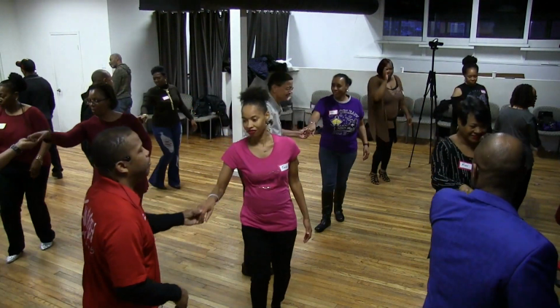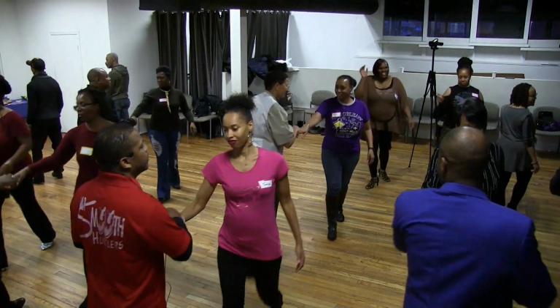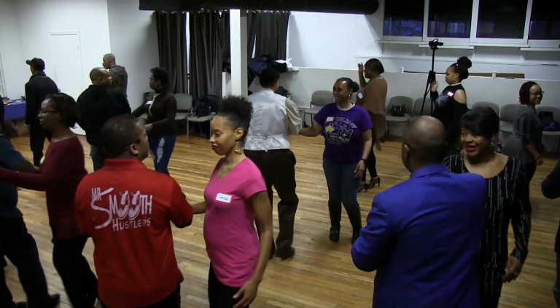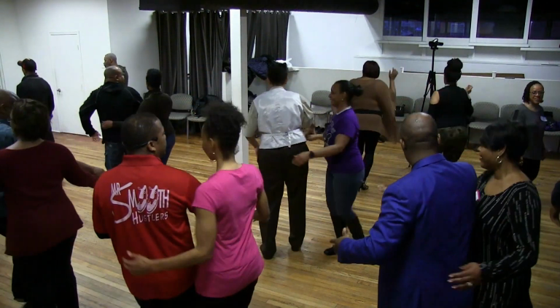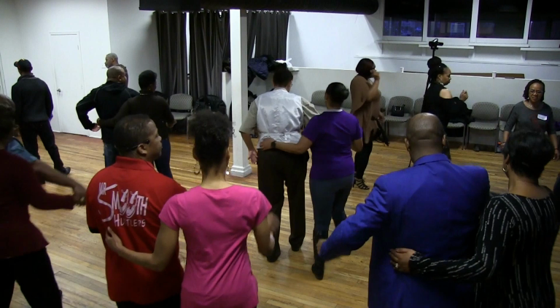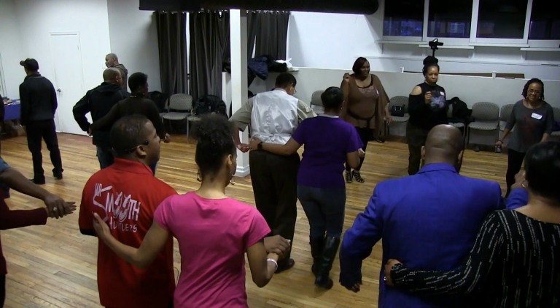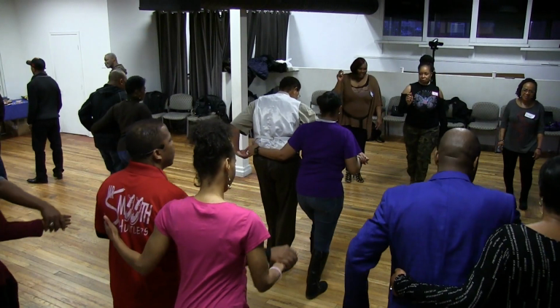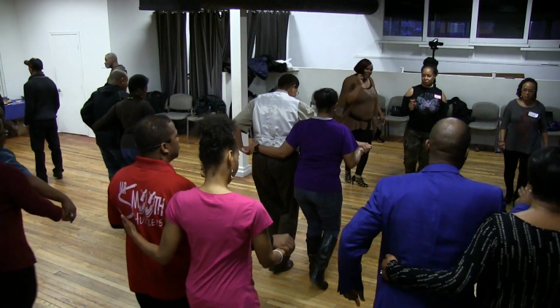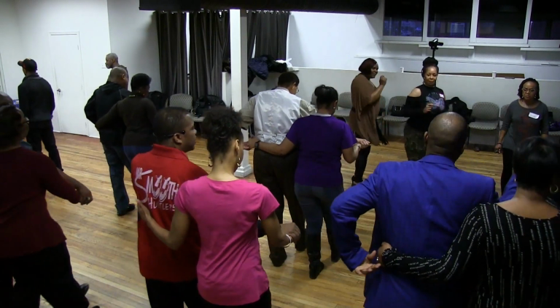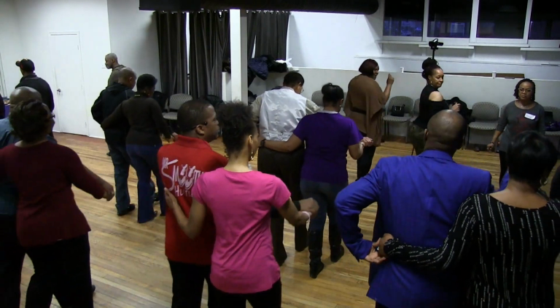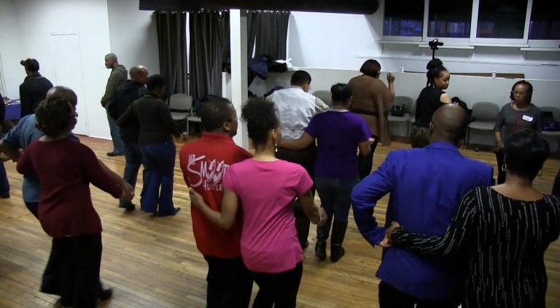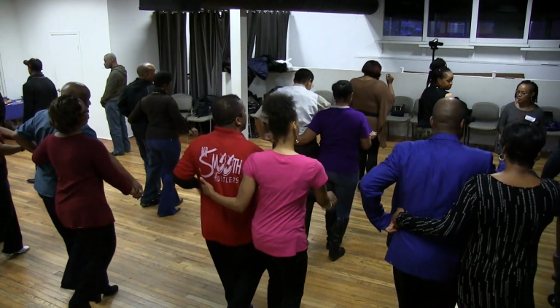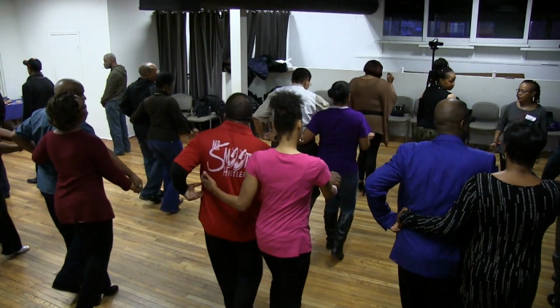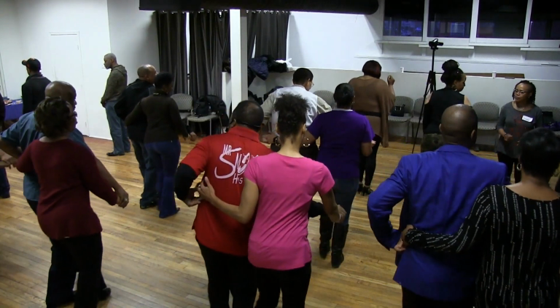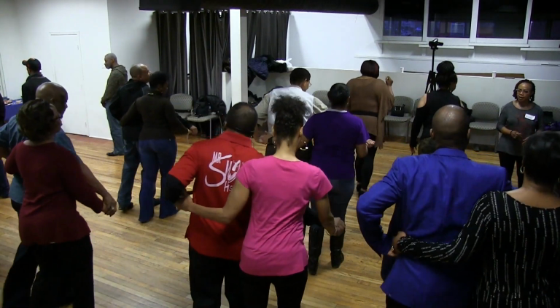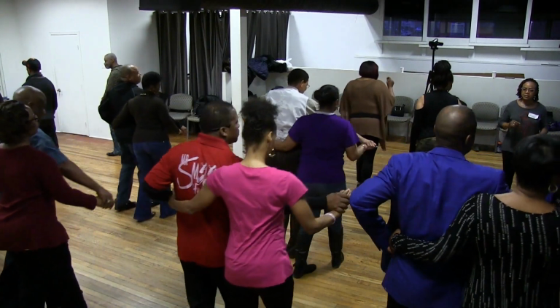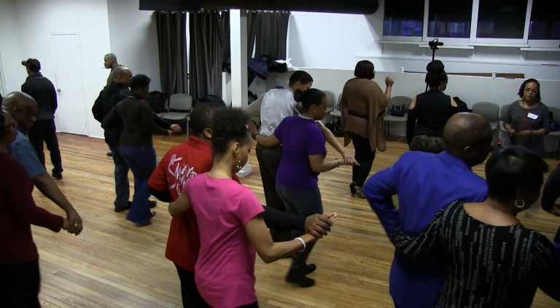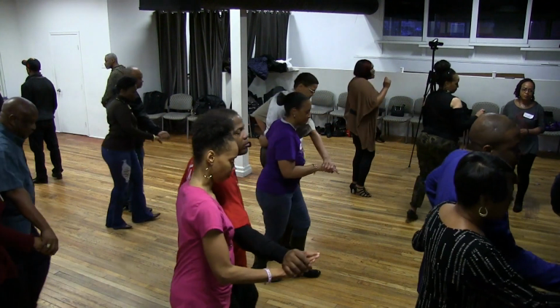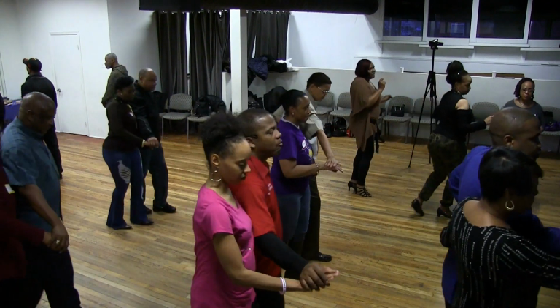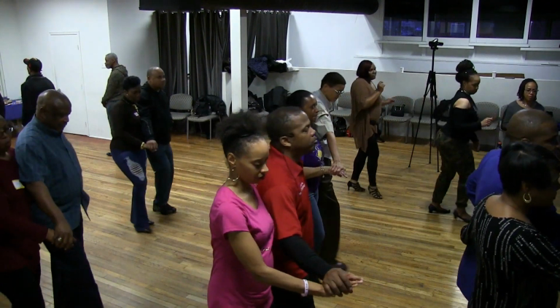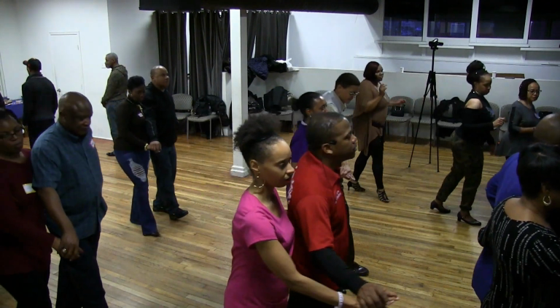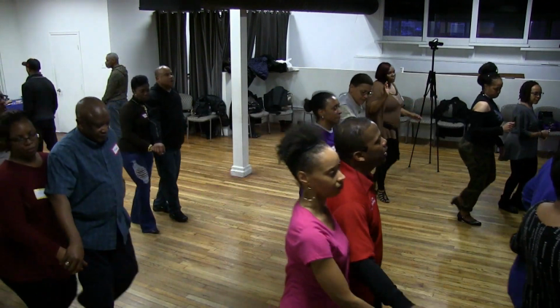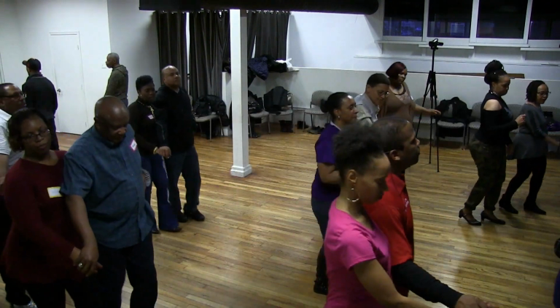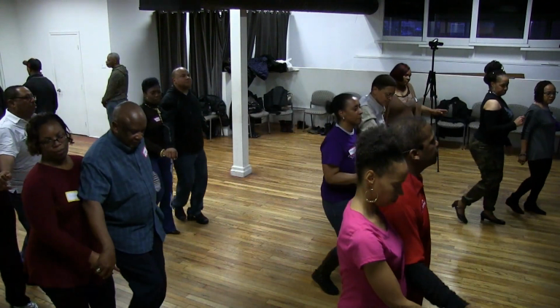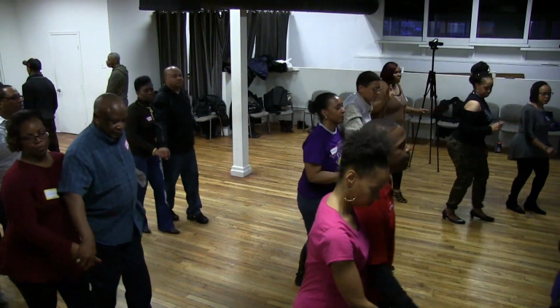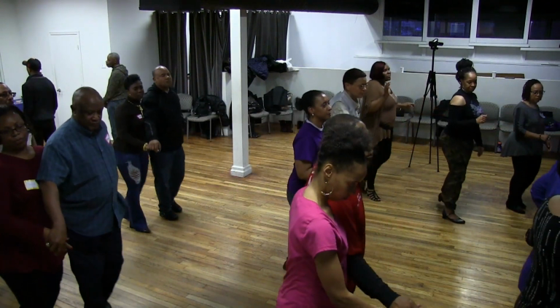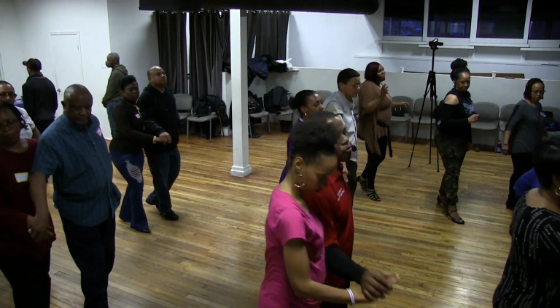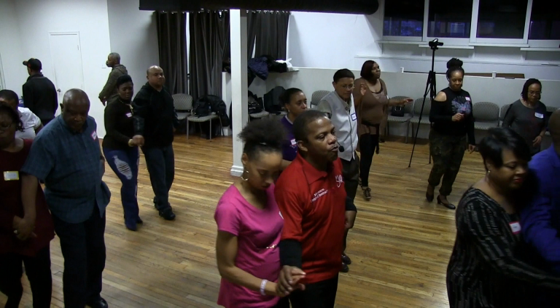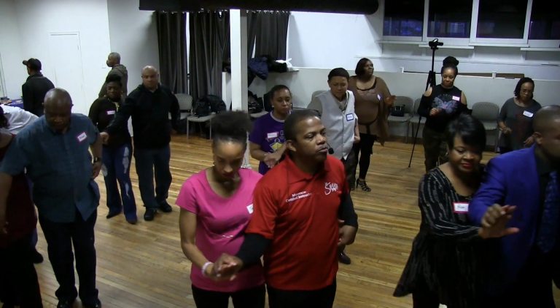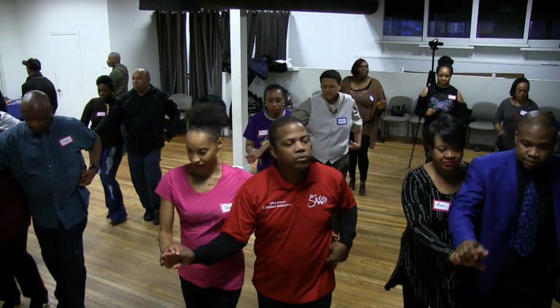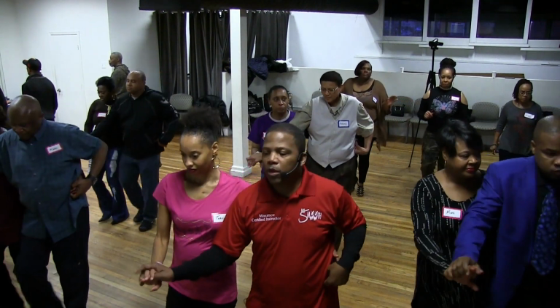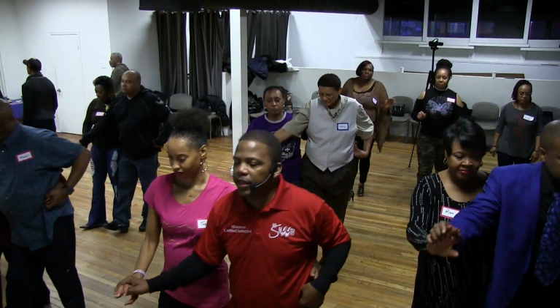Simple, basic. Rock right, rock right. Rotate lady.